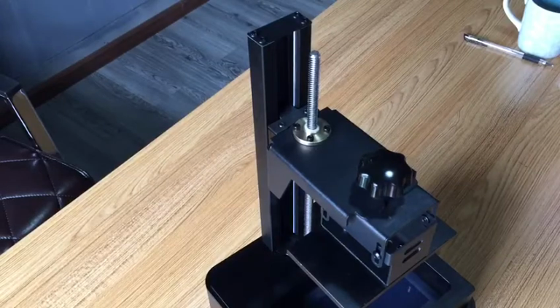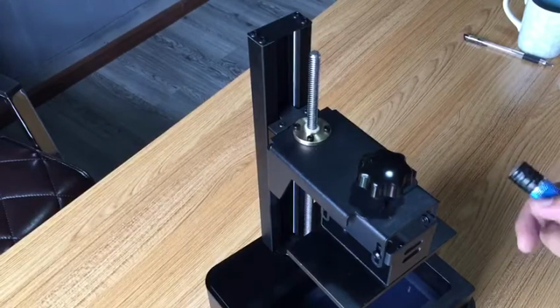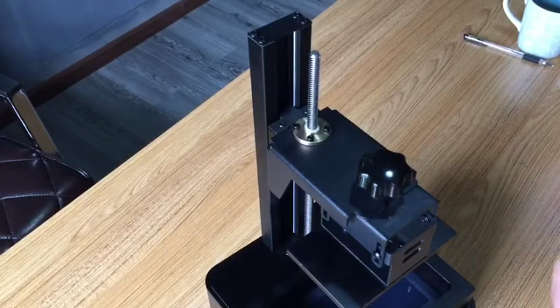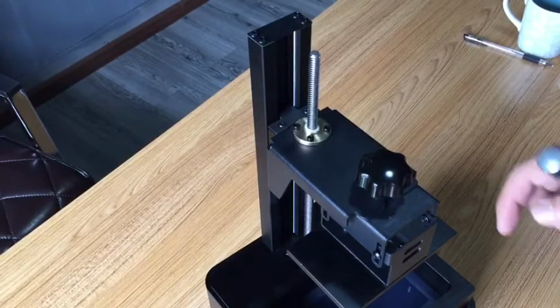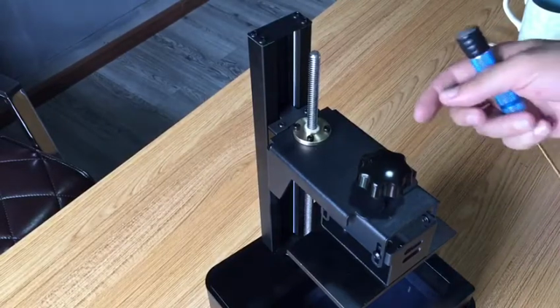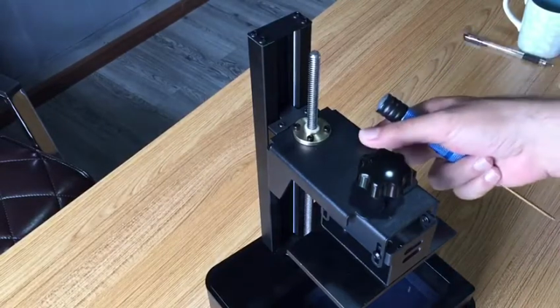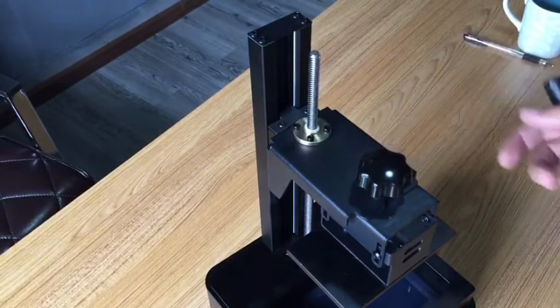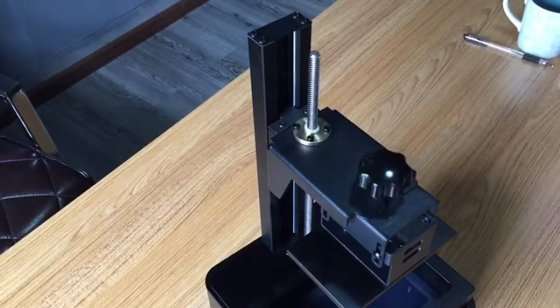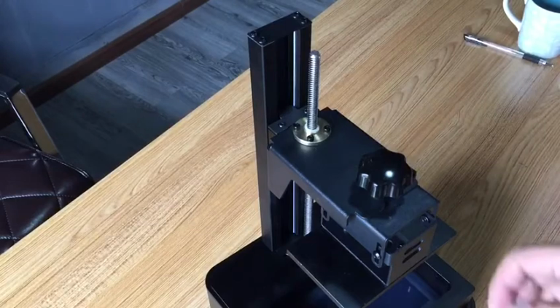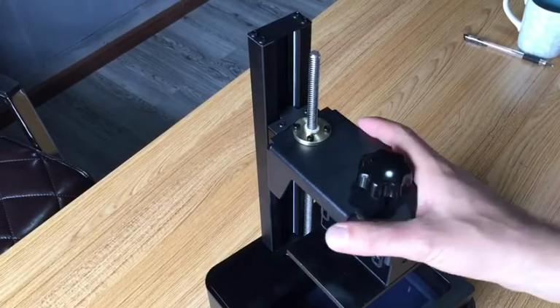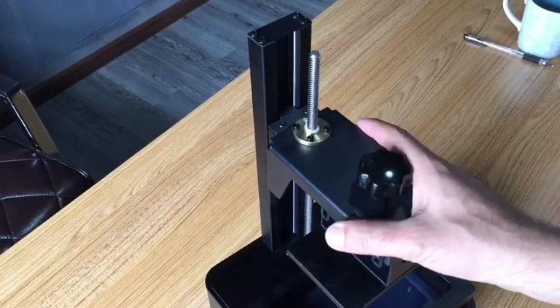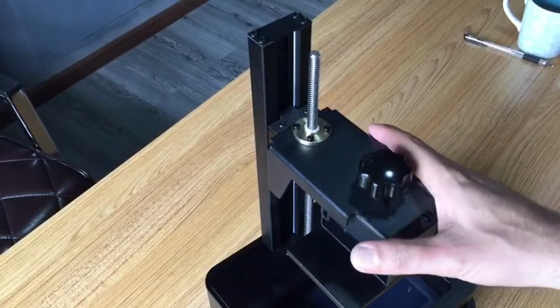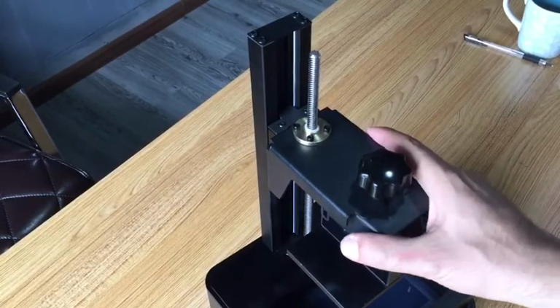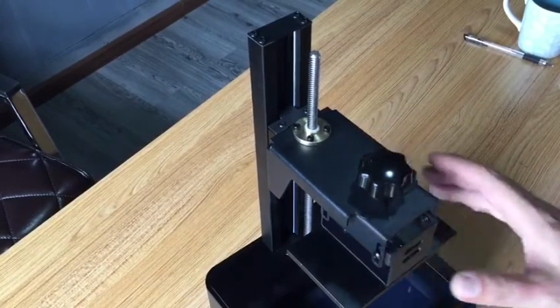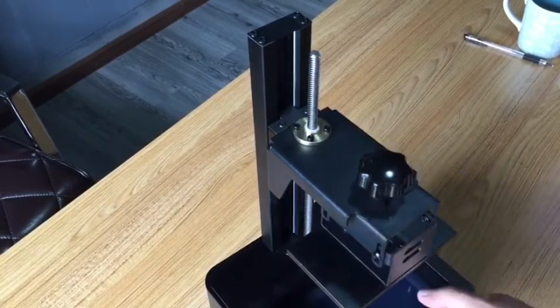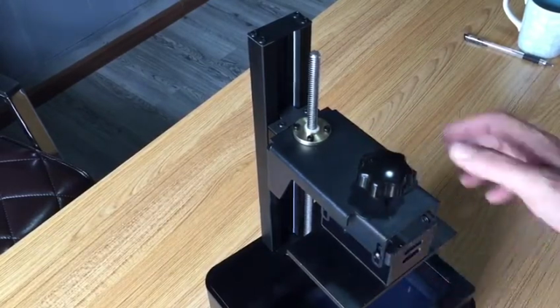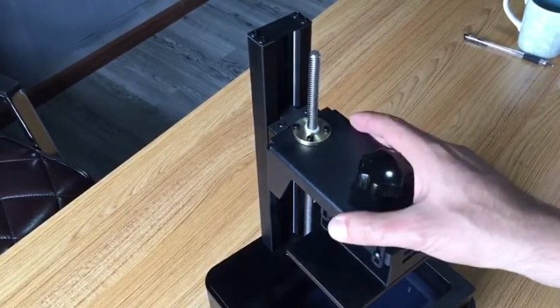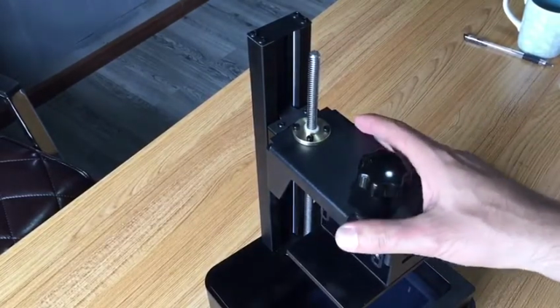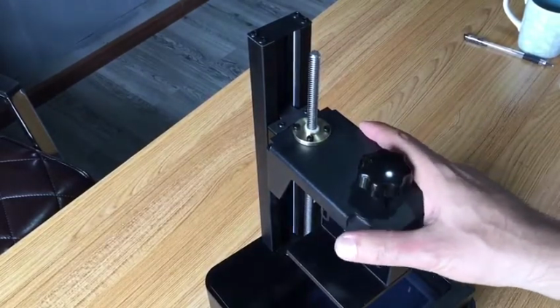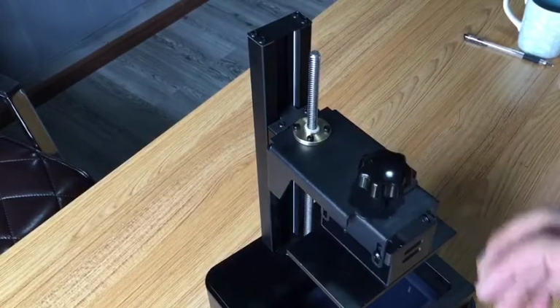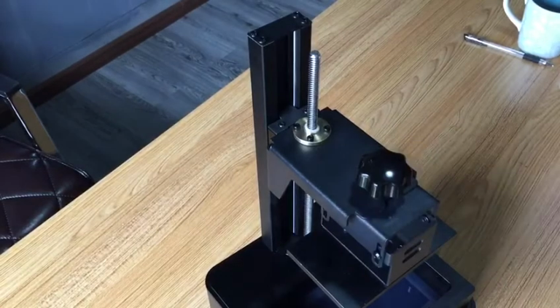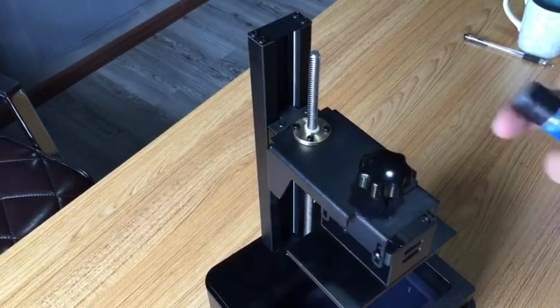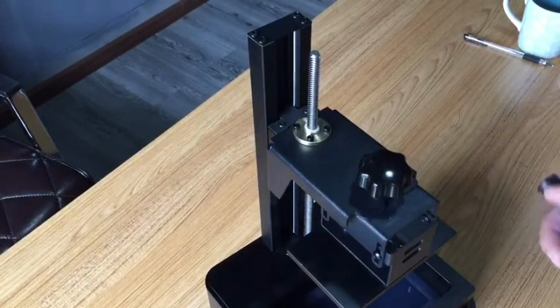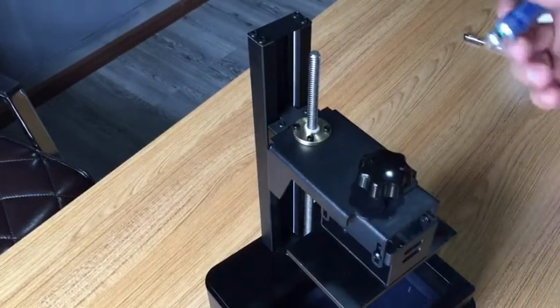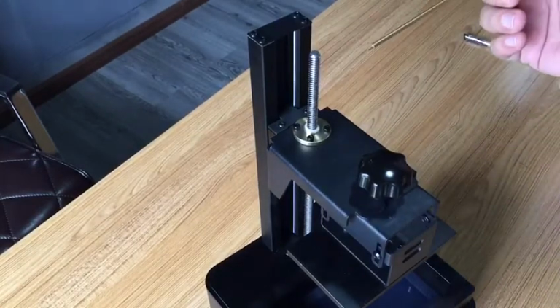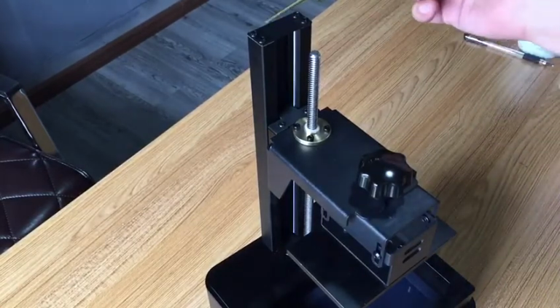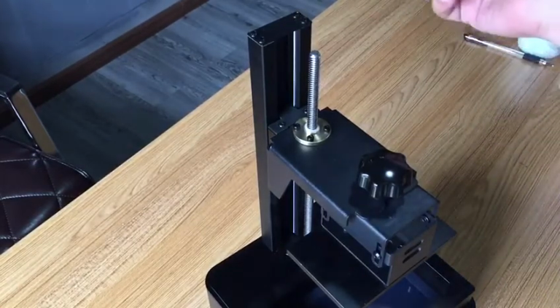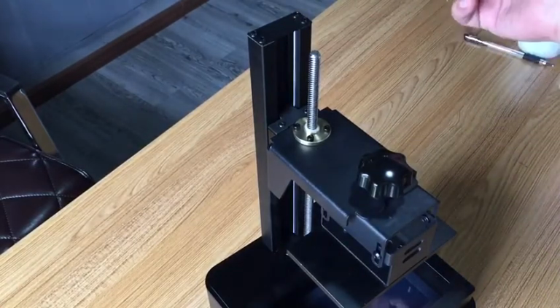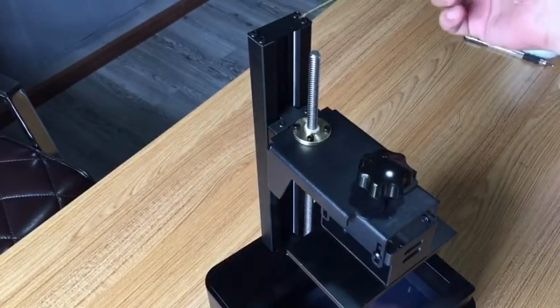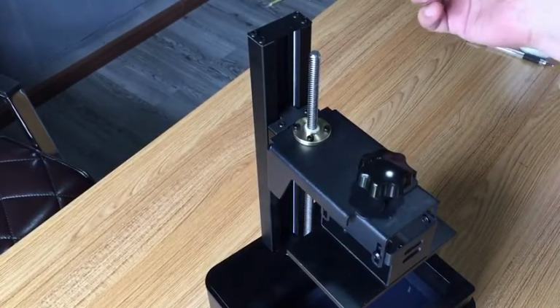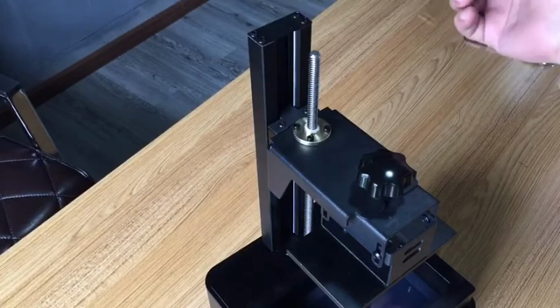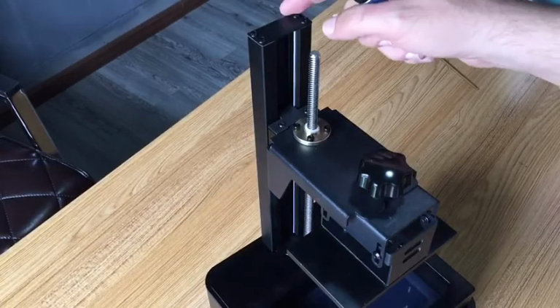If after a while using the Duplicator 7 you find your build plate is a bit loose and you can move it easily by hand to the left and right, what you need to do is open up these four bolts here, four screws here, and up here.